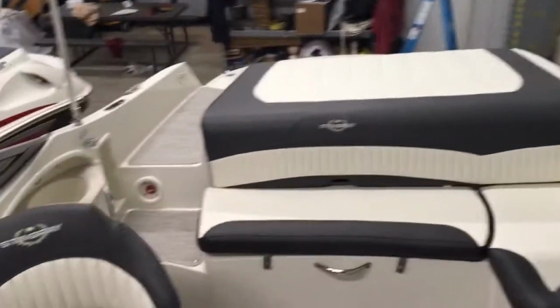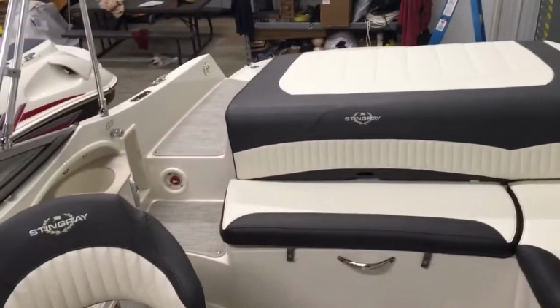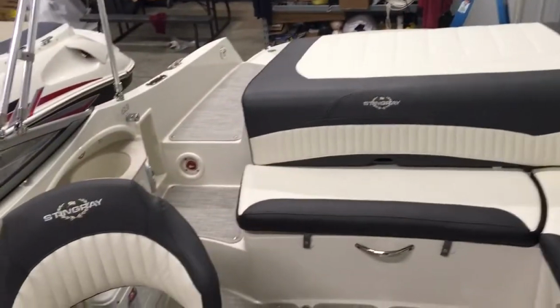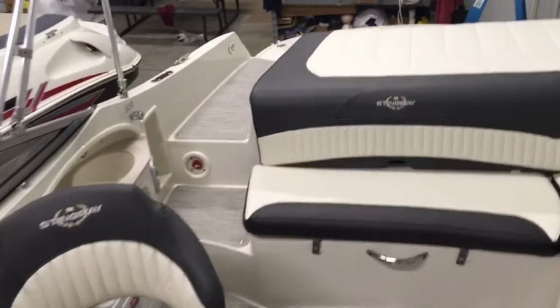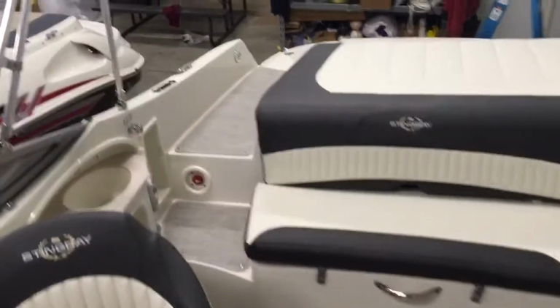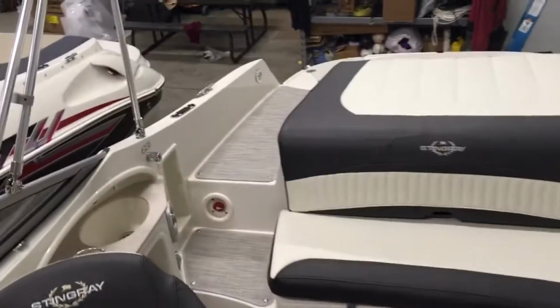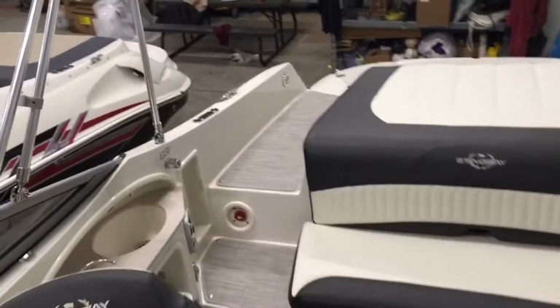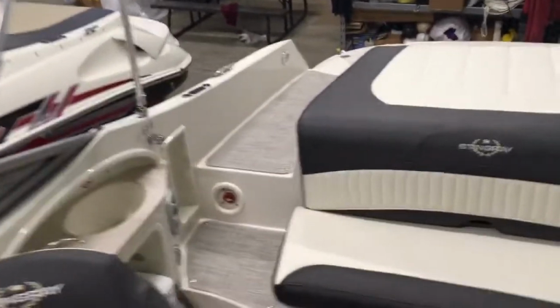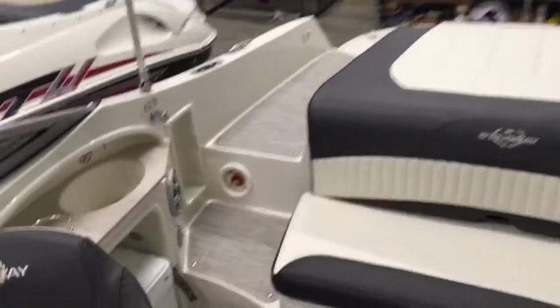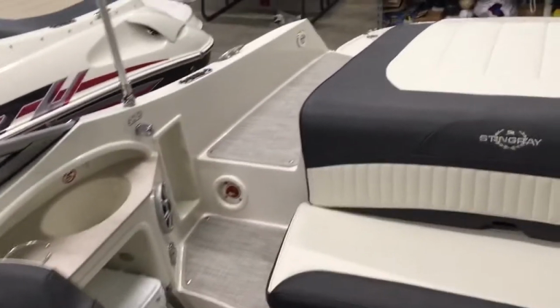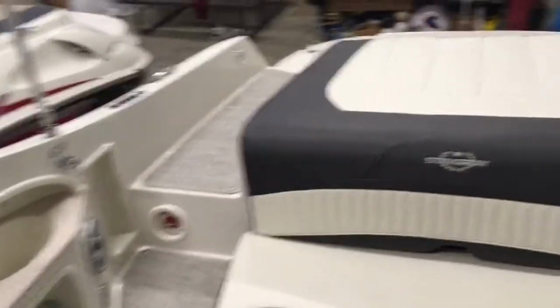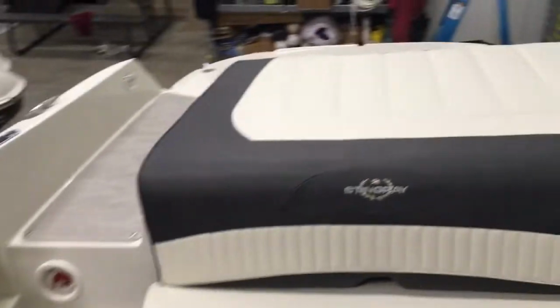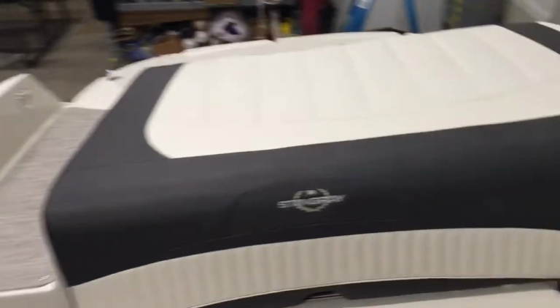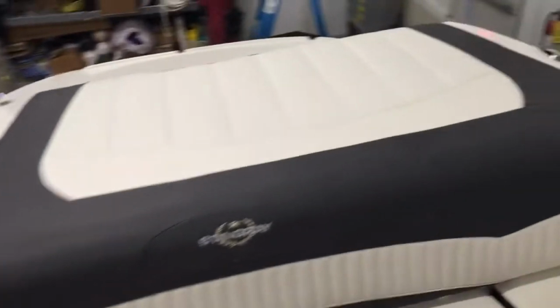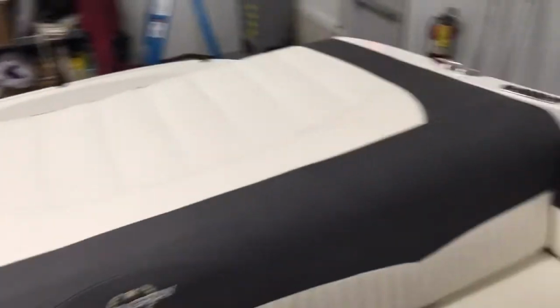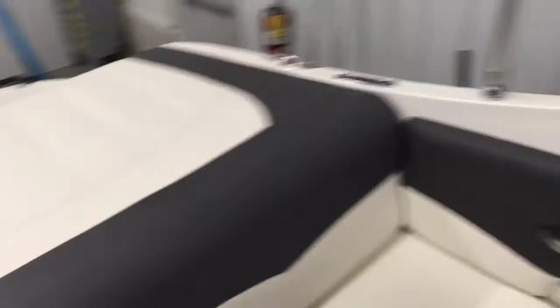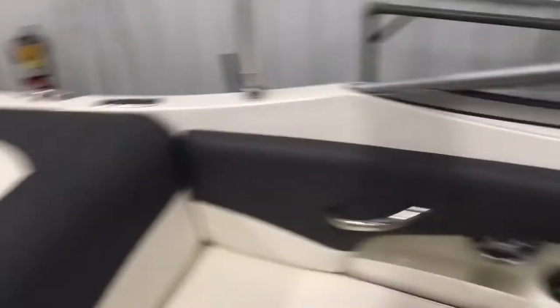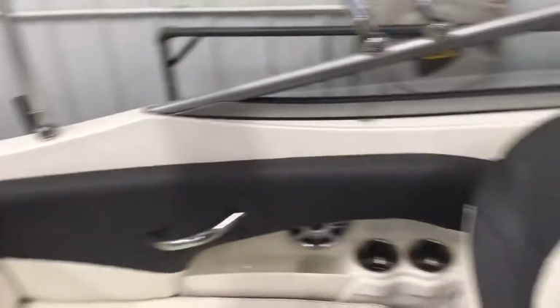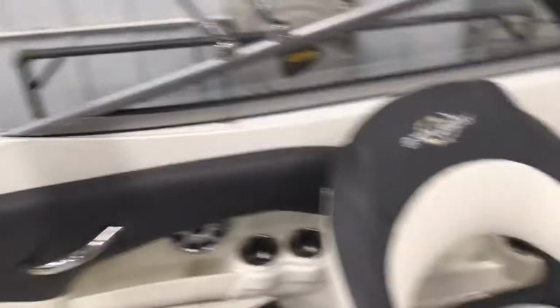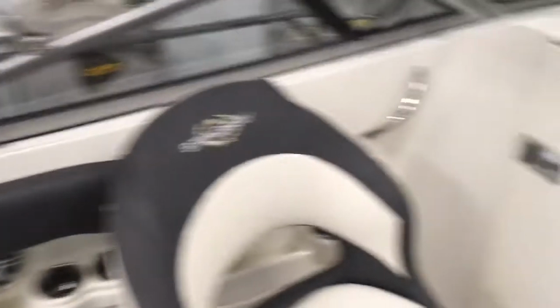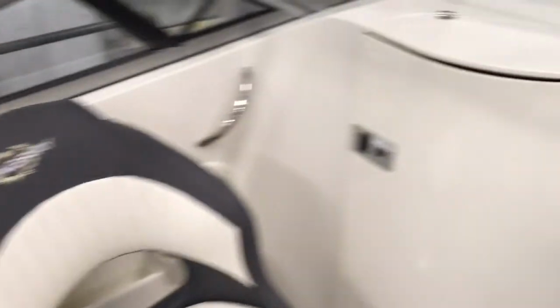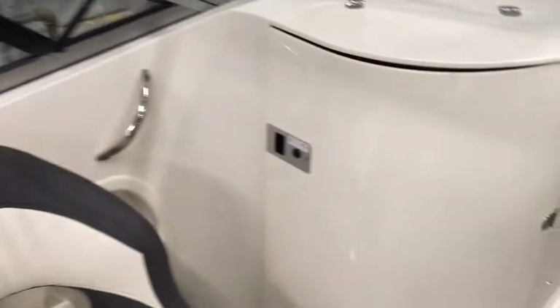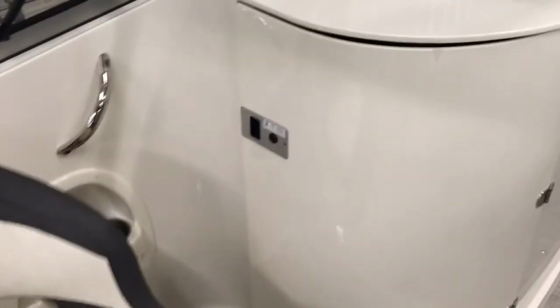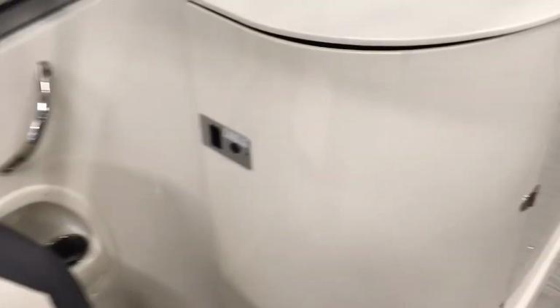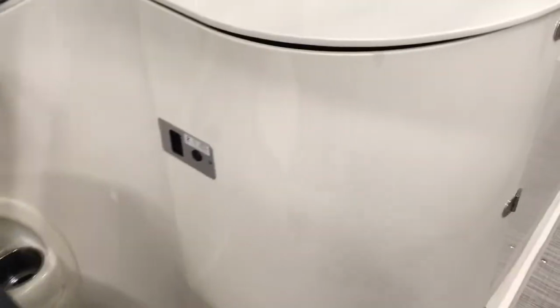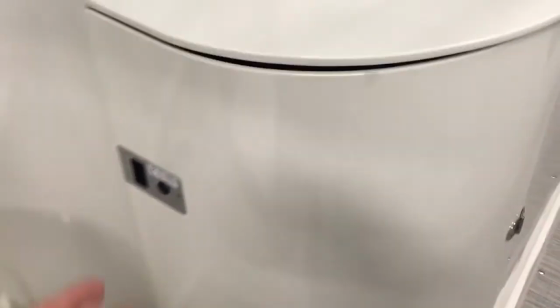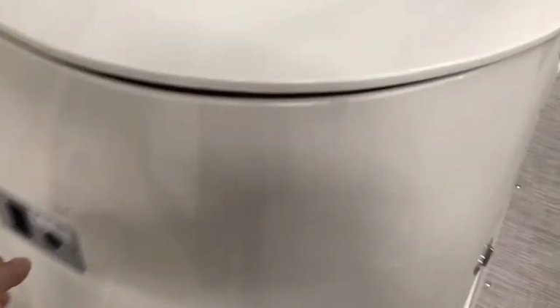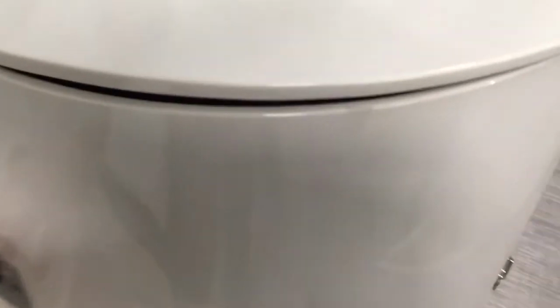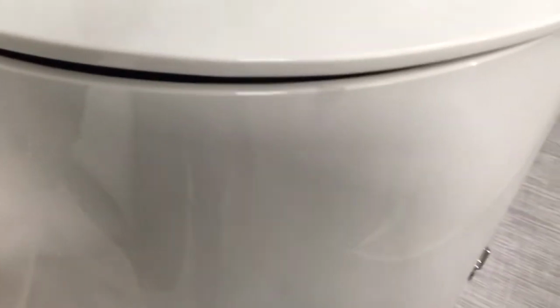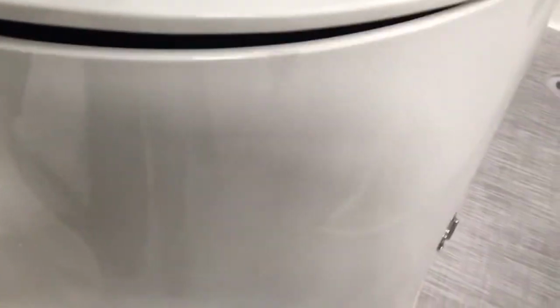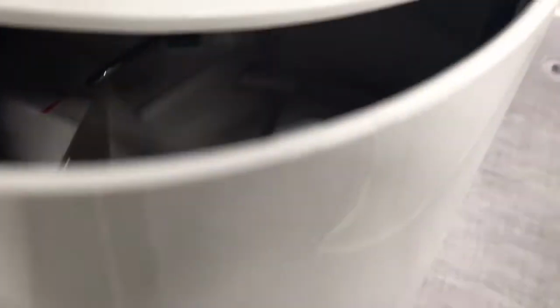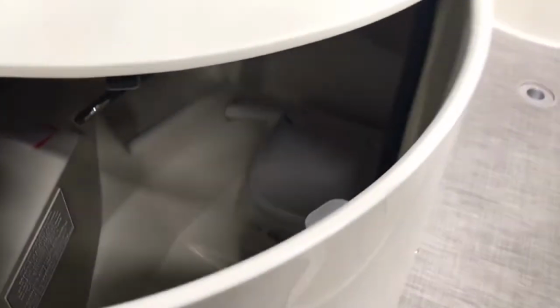There's a nice big storage compartment off to the side with lots of room. You can also see an overview of the cockpit from here, and there's a battery switch in the back as well as a big spacious head compartment.